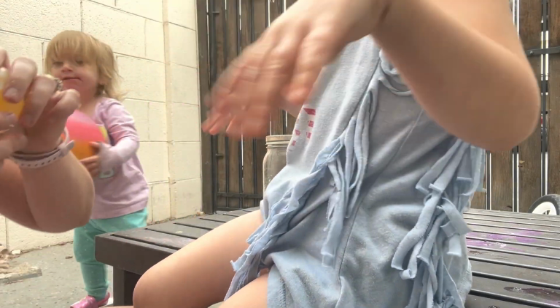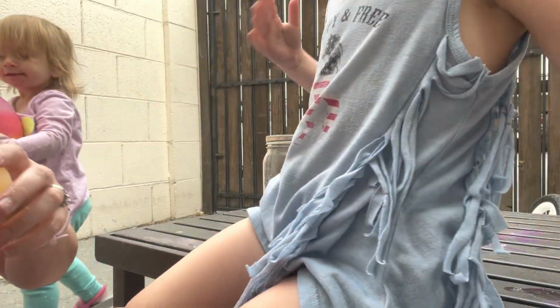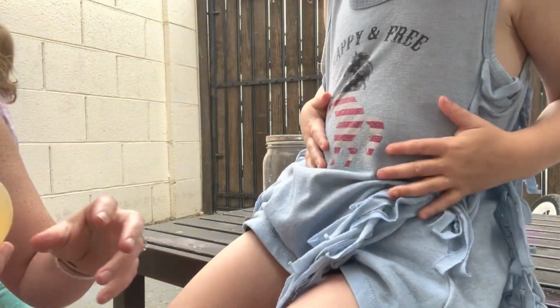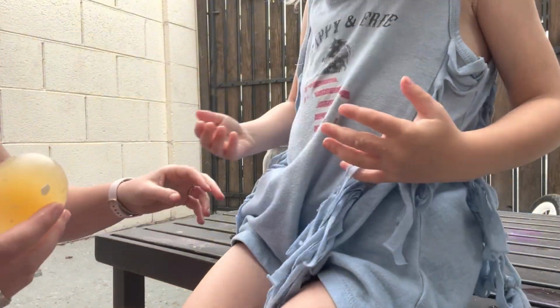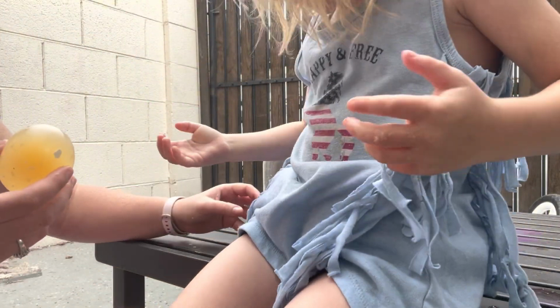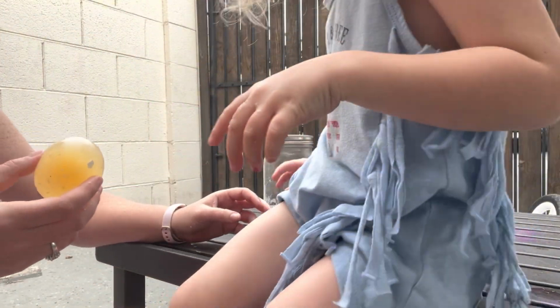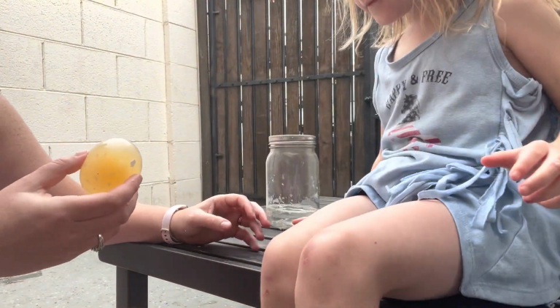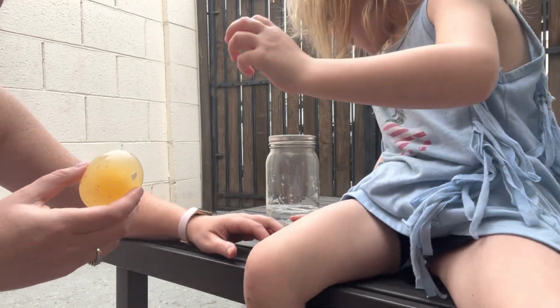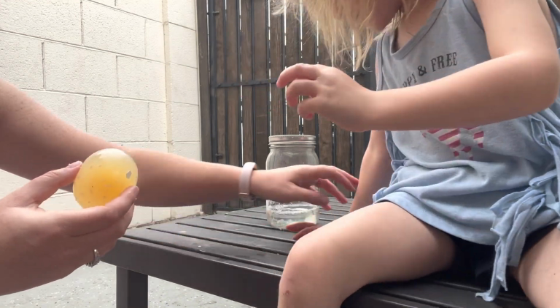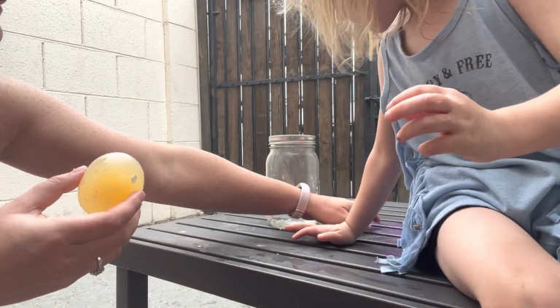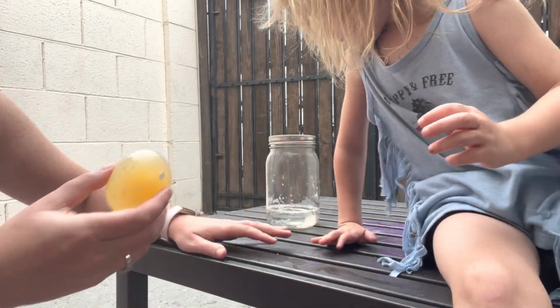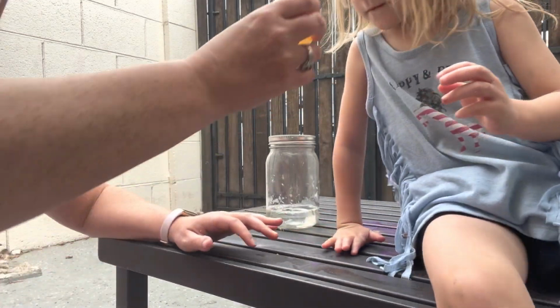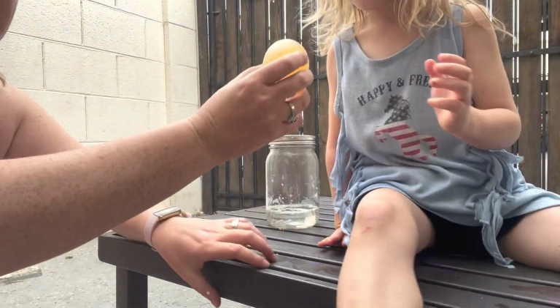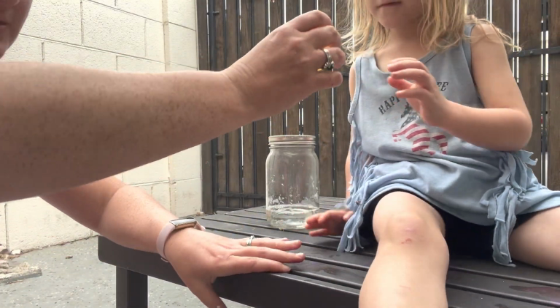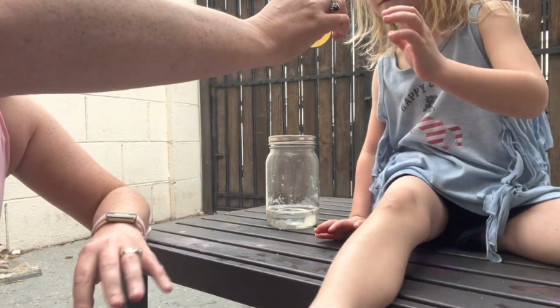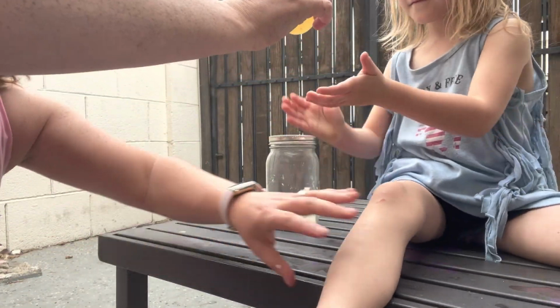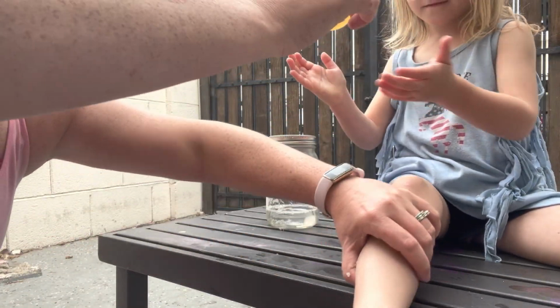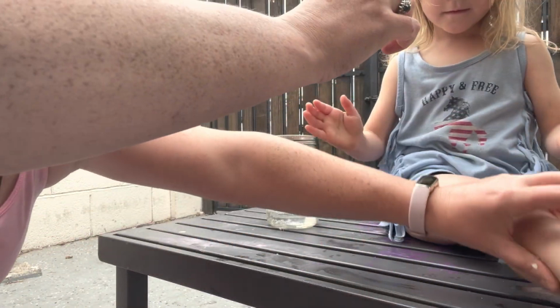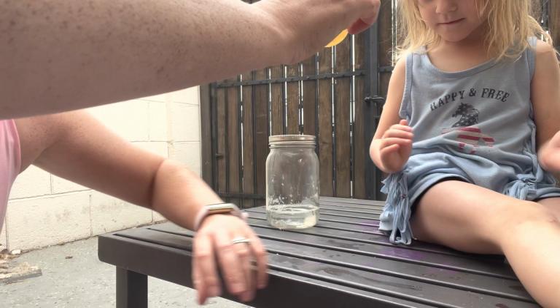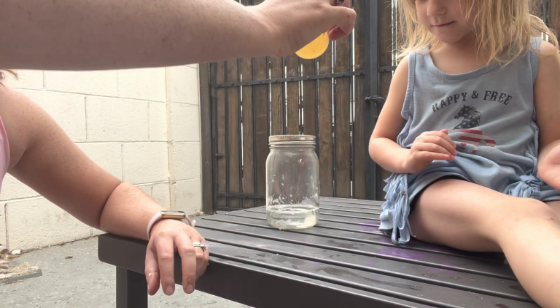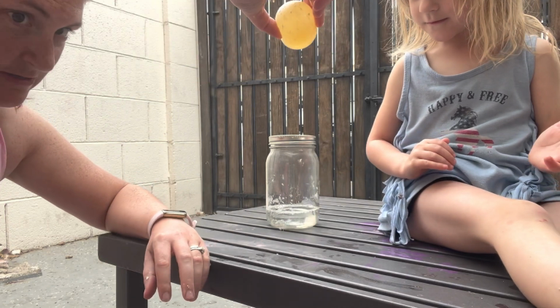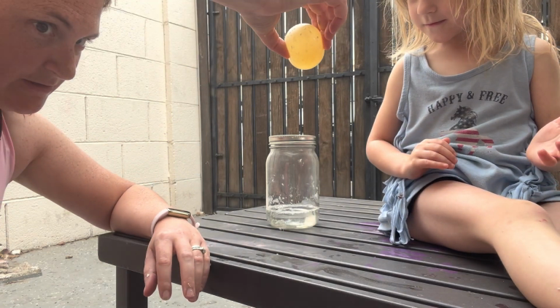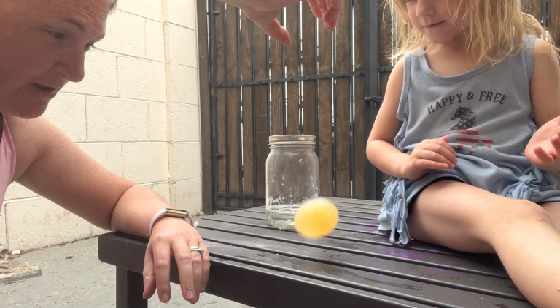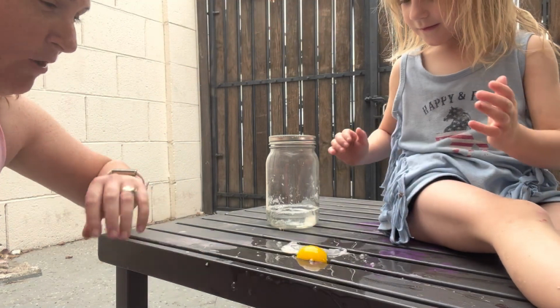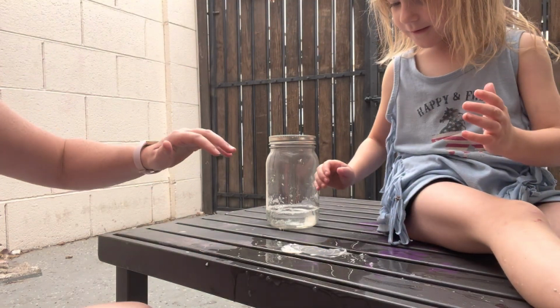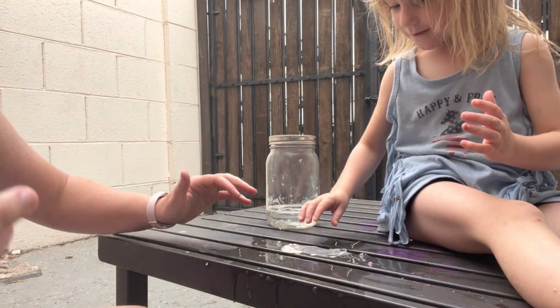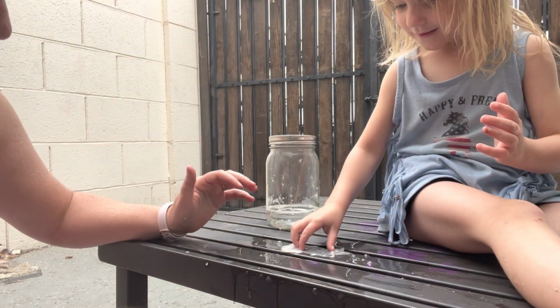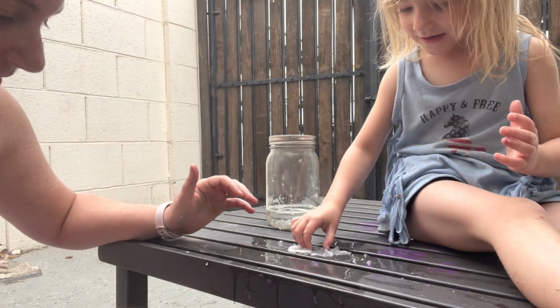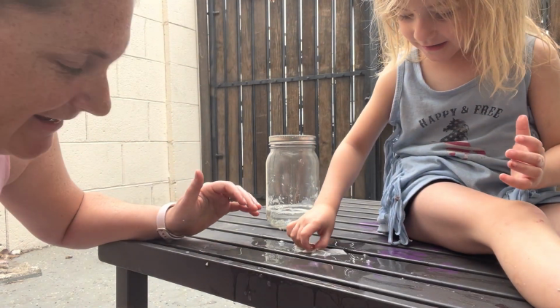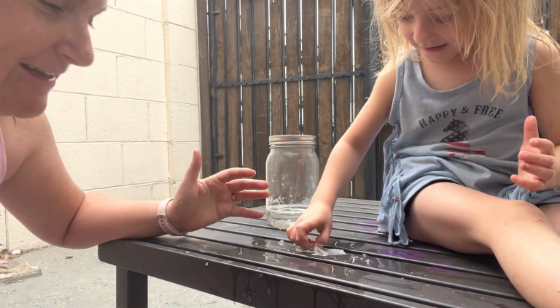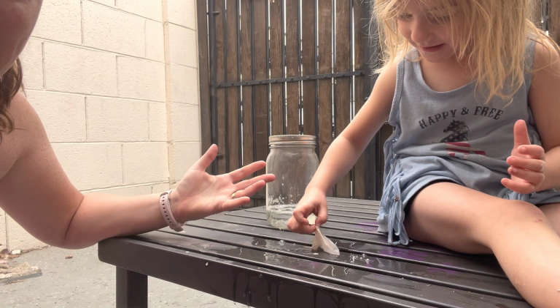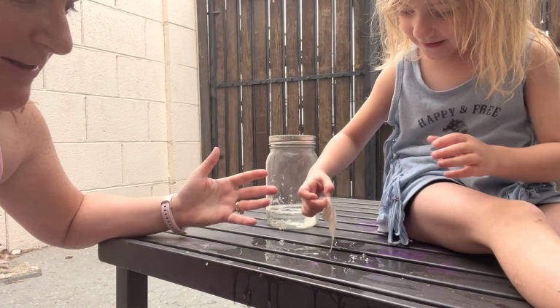Let's see if we can drop it - I don't want it to splat. I'm going to drop it. Oh dang. See? There you go - it was a real egg.